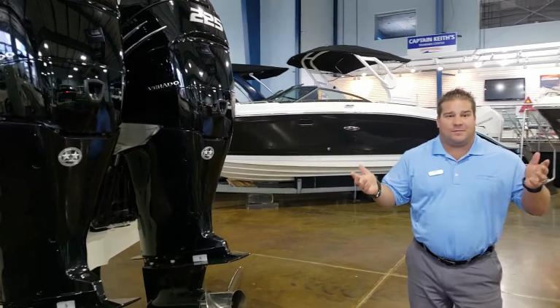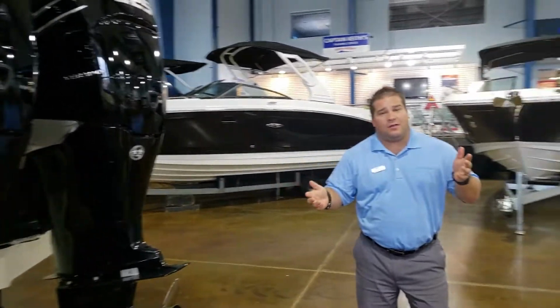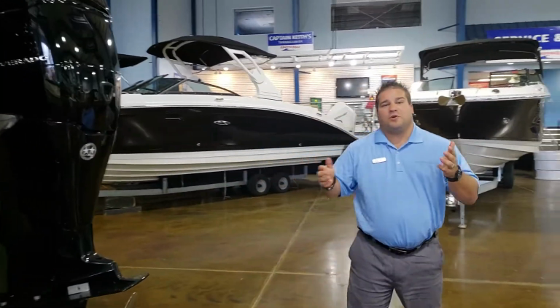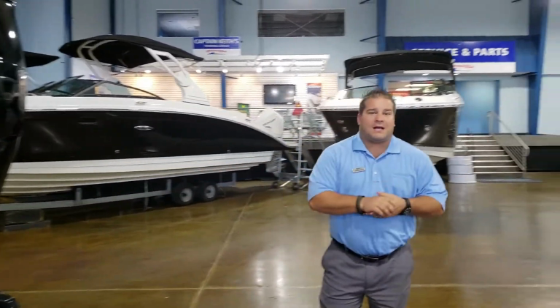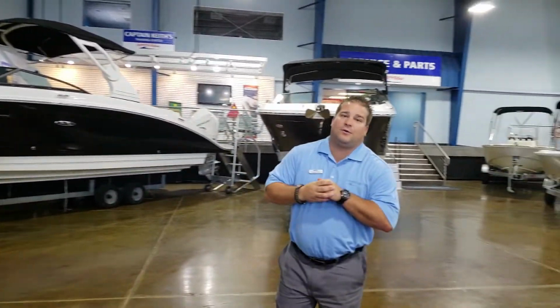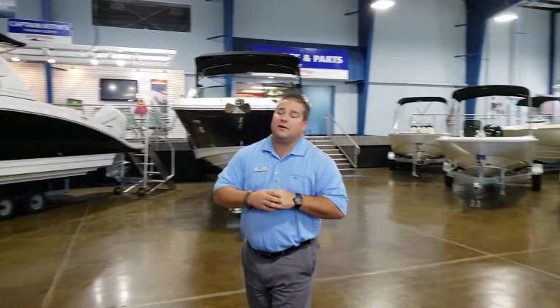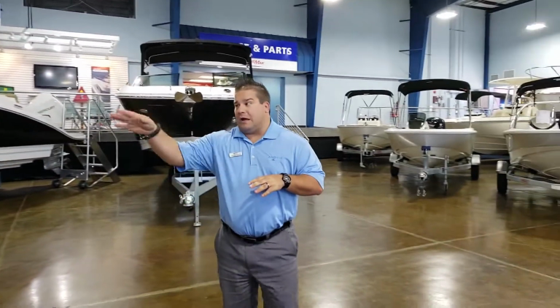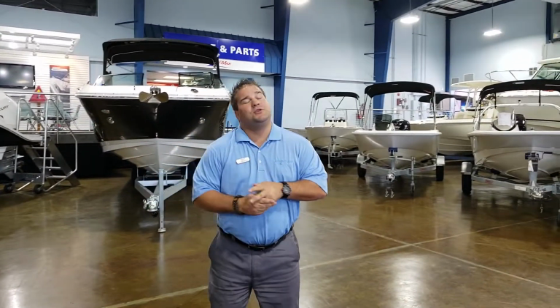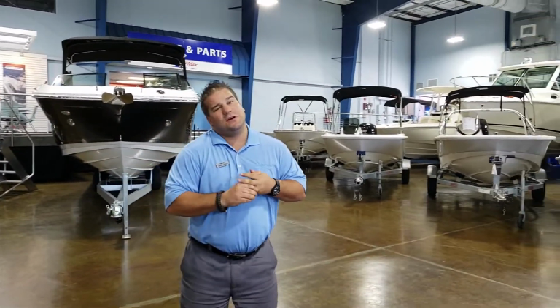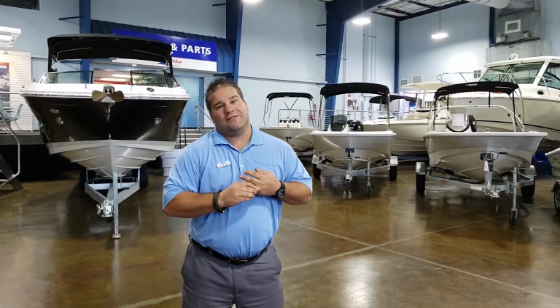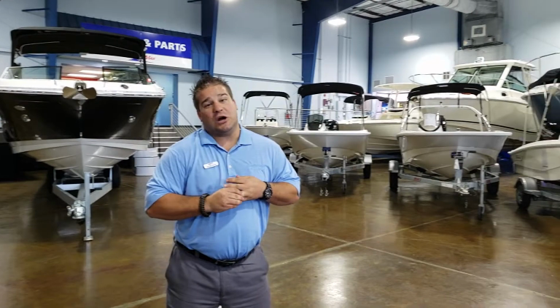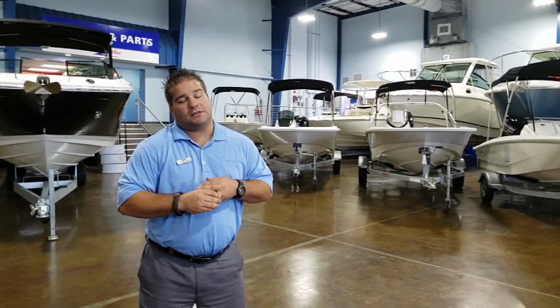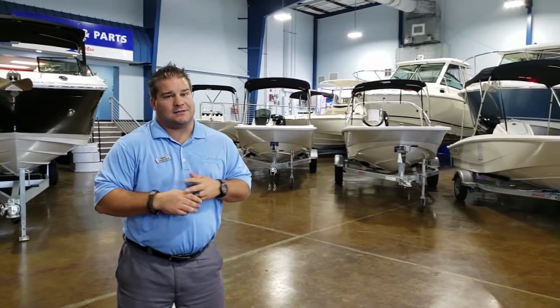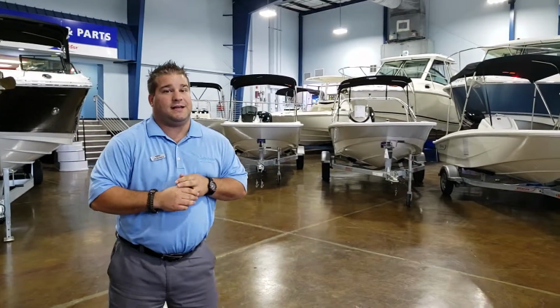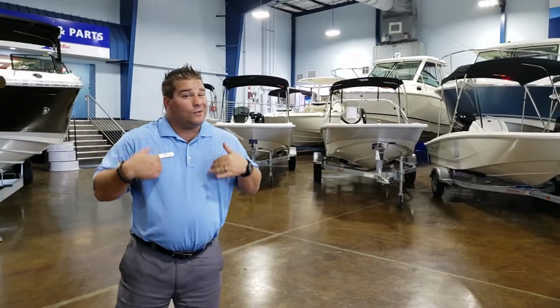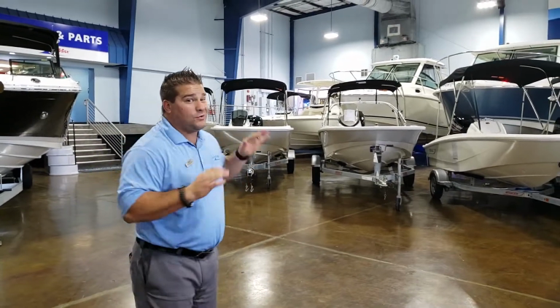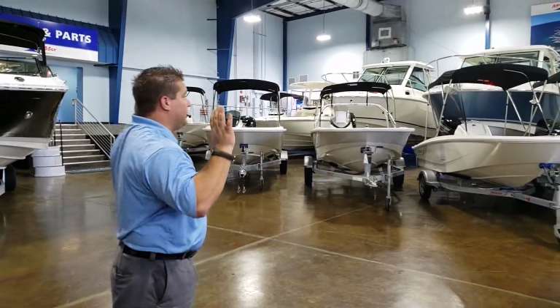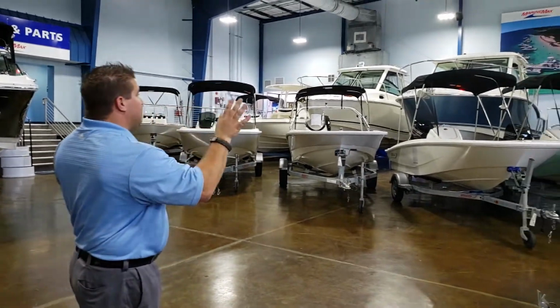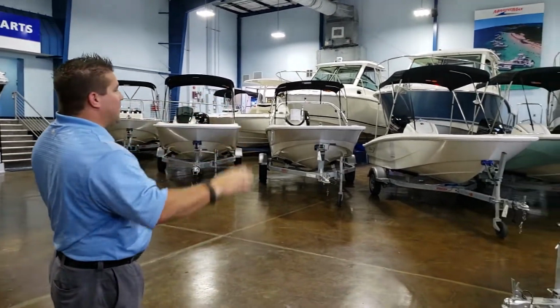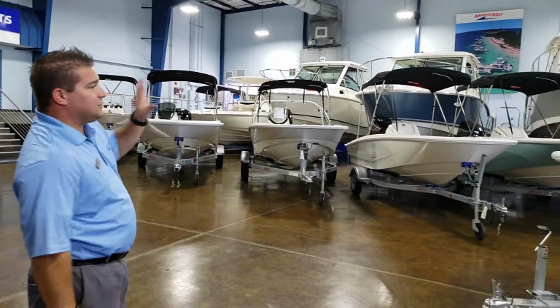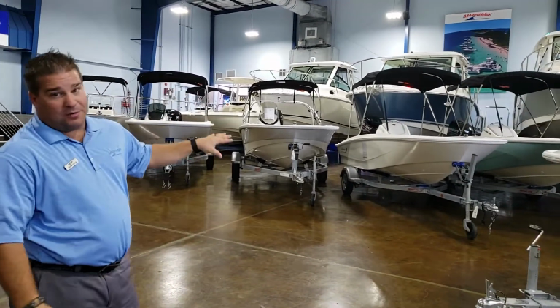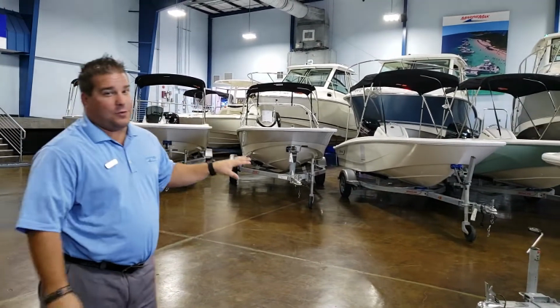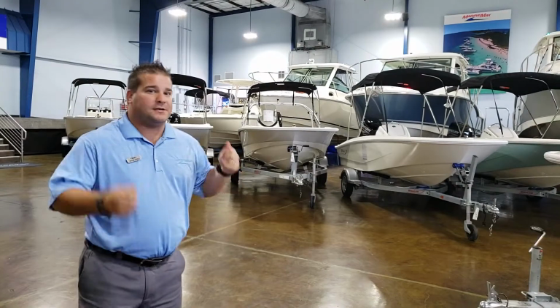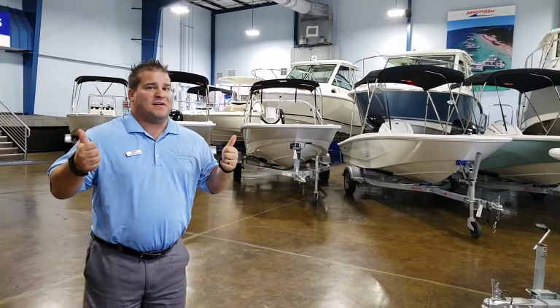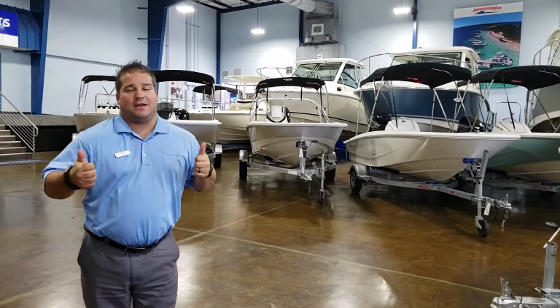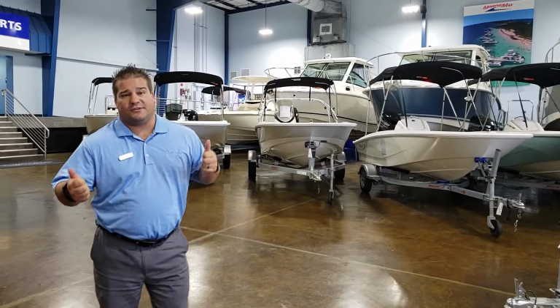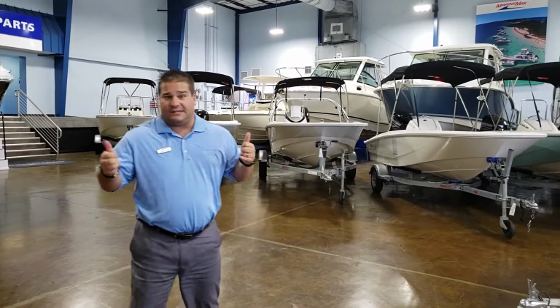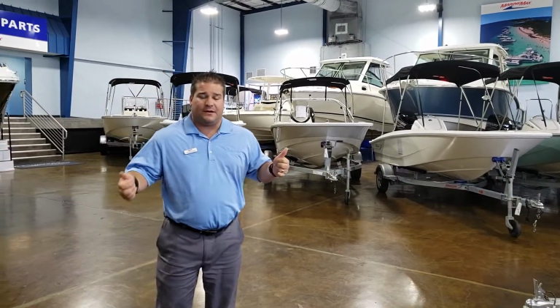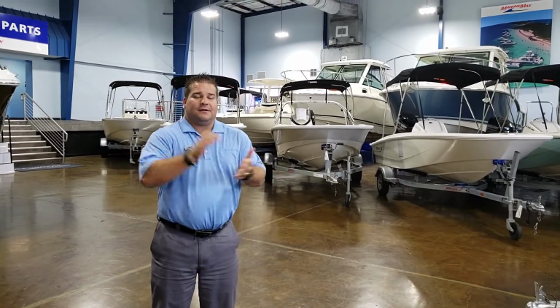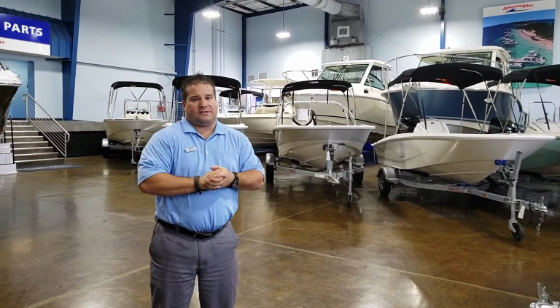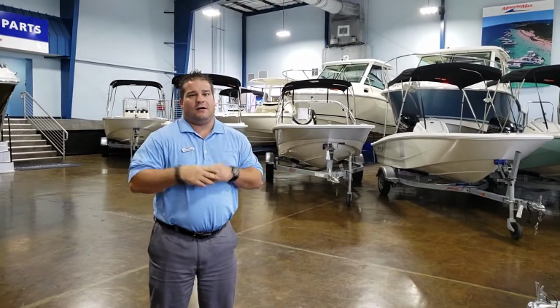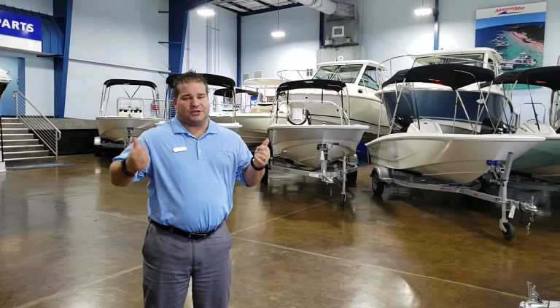Jacob Coyle here, MarineMax Clearwater. That was a 270 Dauntless of 2018. We also have all these big, beautiful whalers, the small, beautiful whalers — we've got everything here, so if you need something, come give us a call. Ask for Jacob.